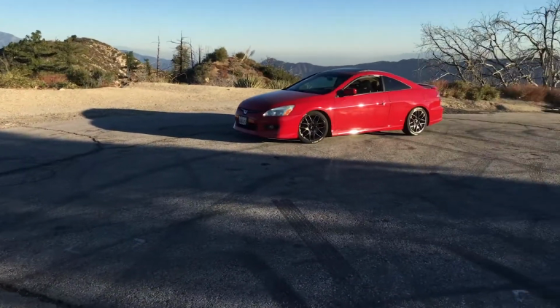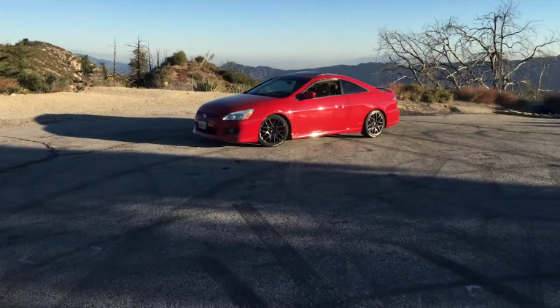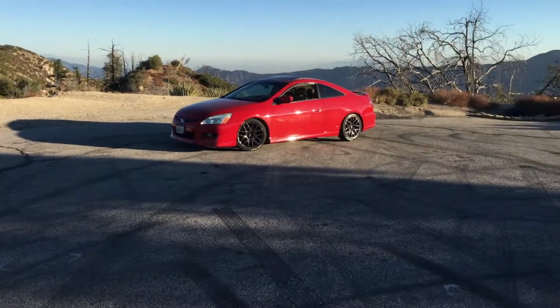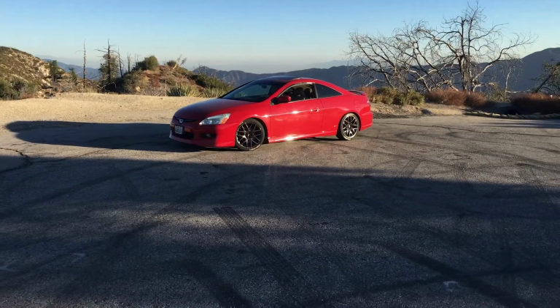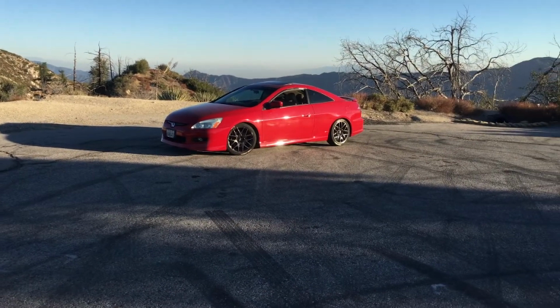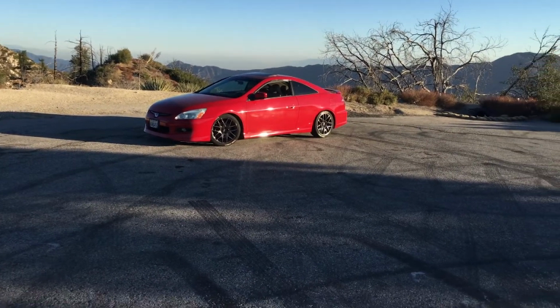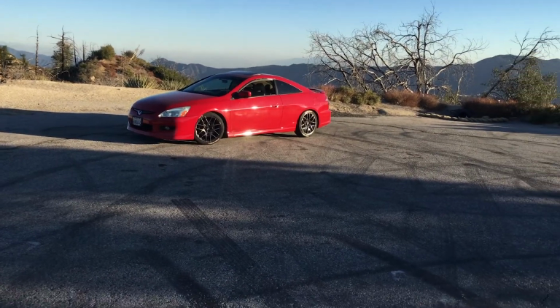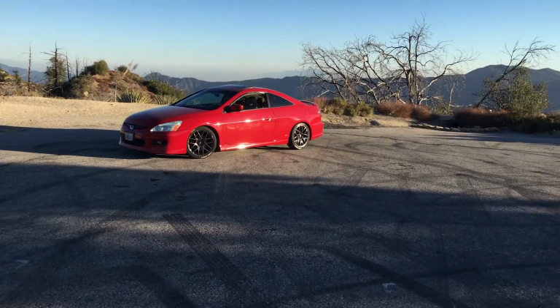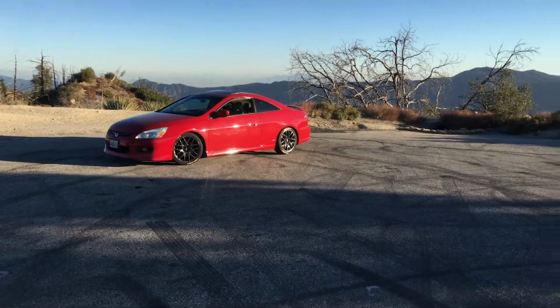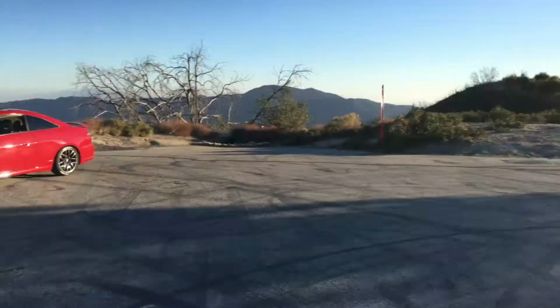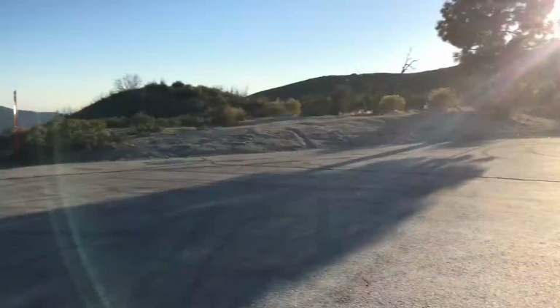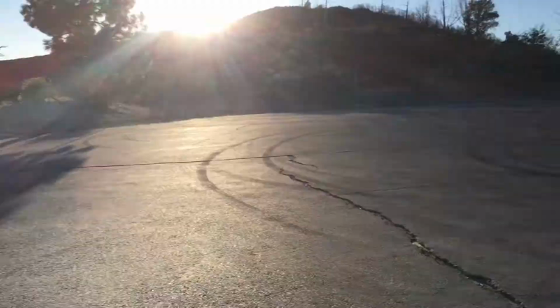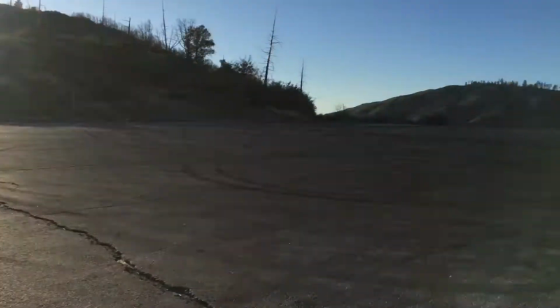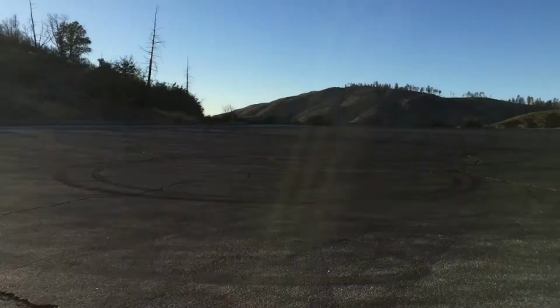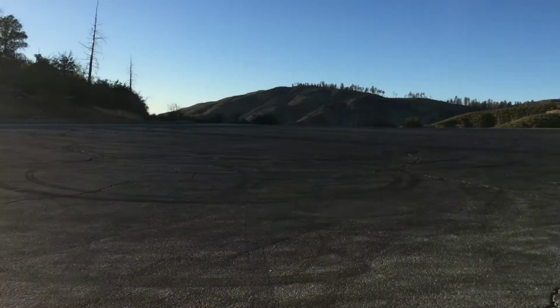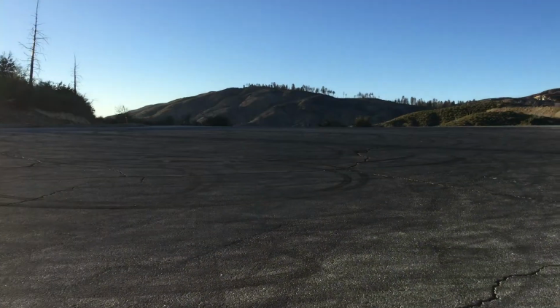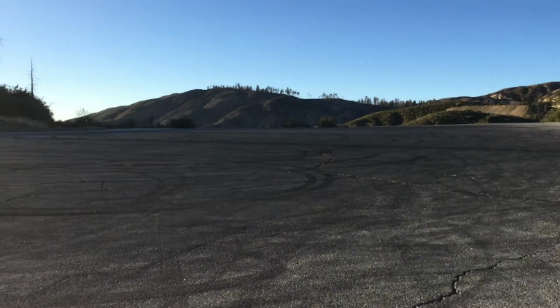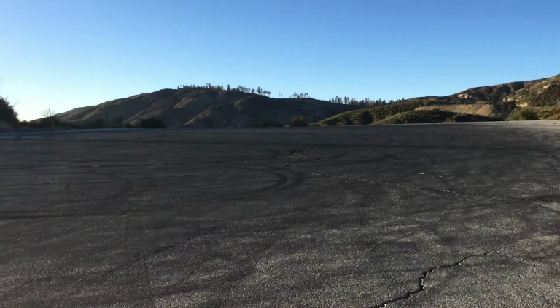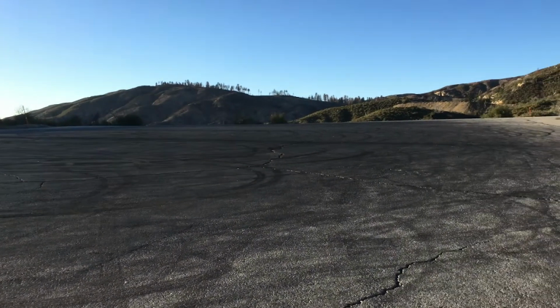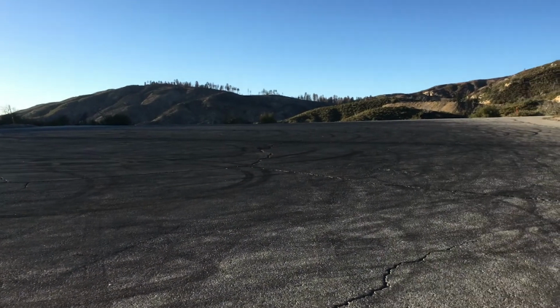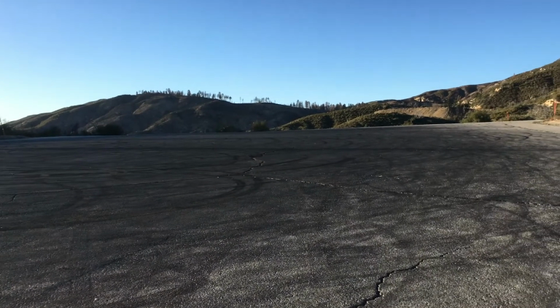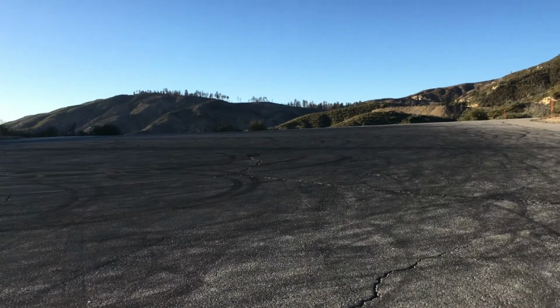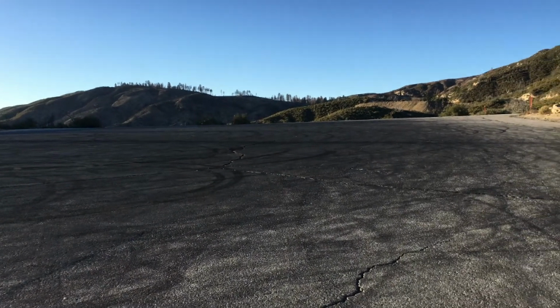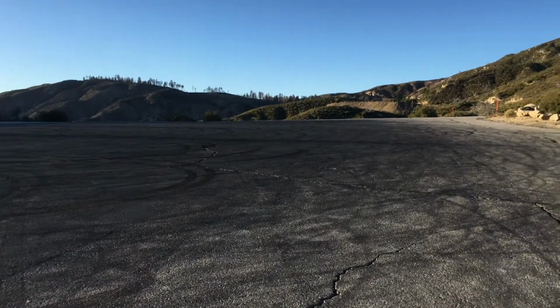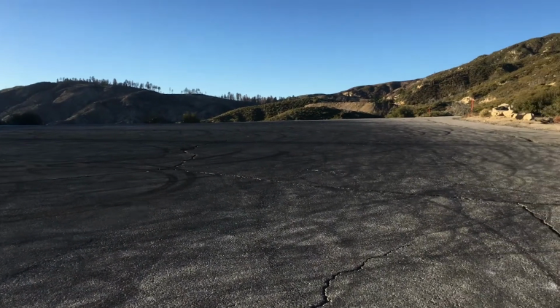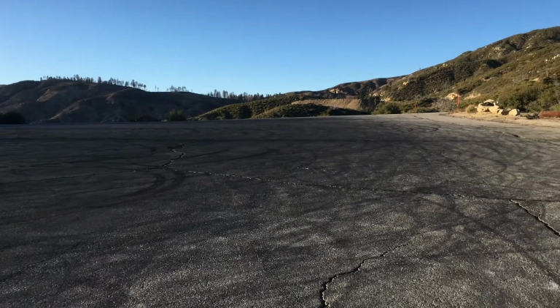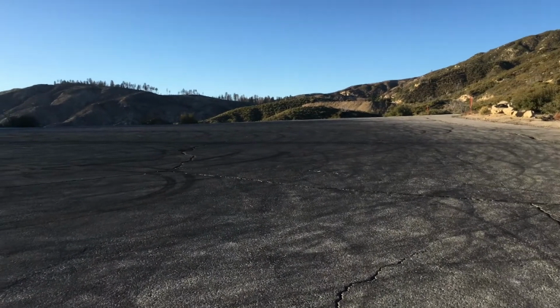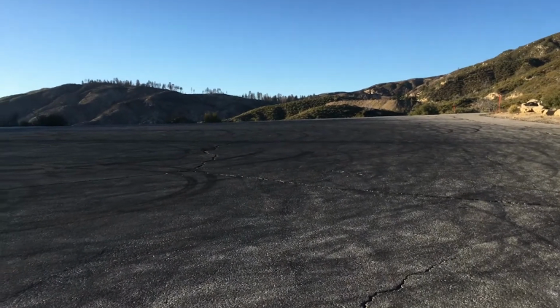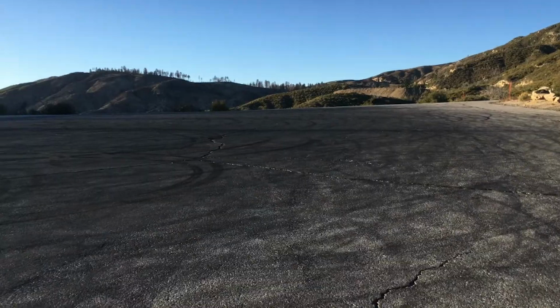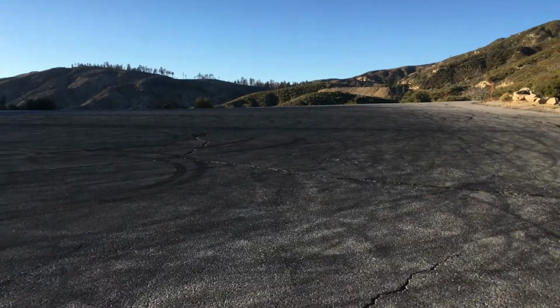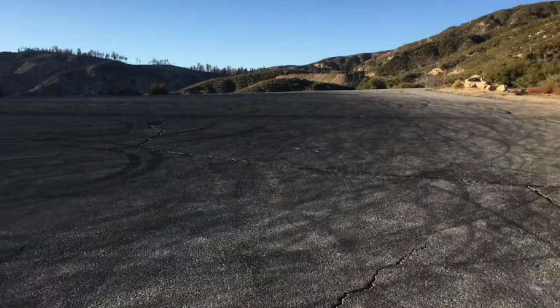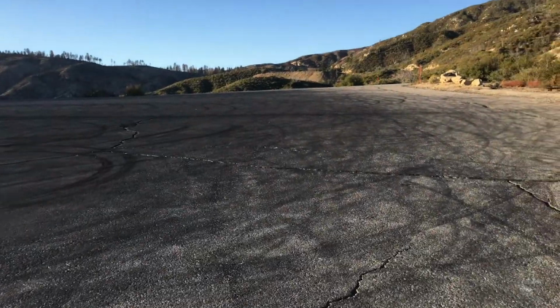So another spot up here — there was actually a new Corvette trying to do a donut, but it didn't work out for him, so he left.